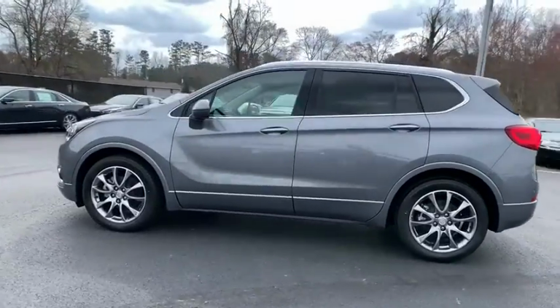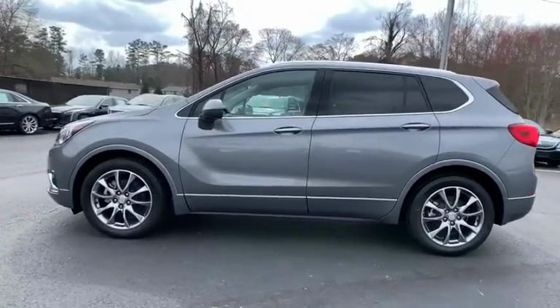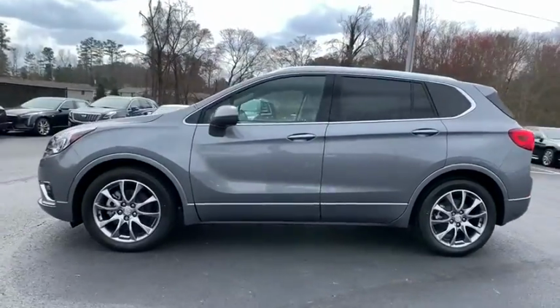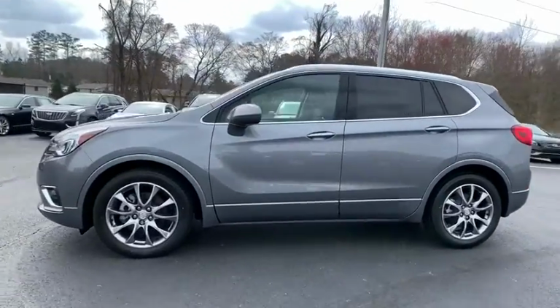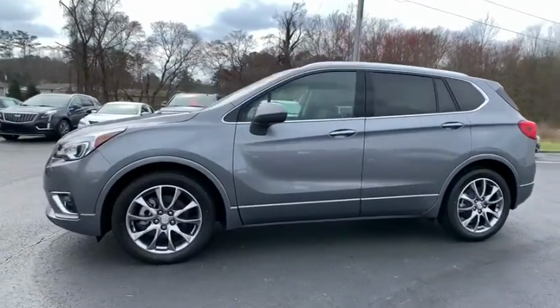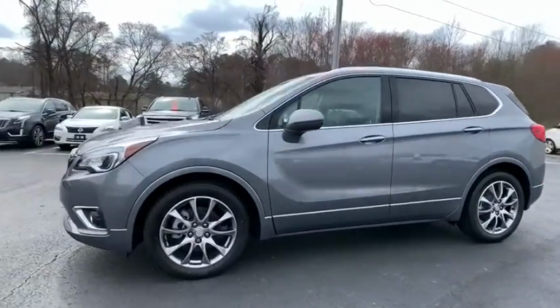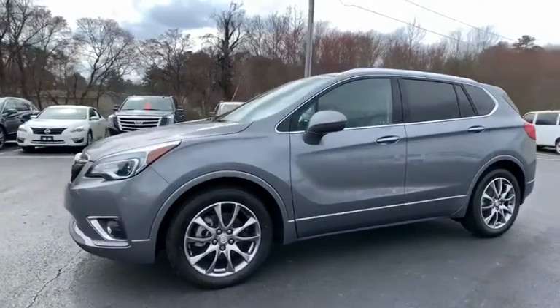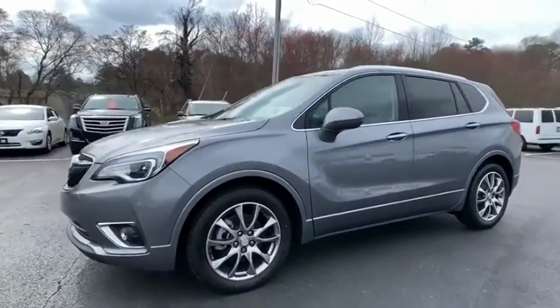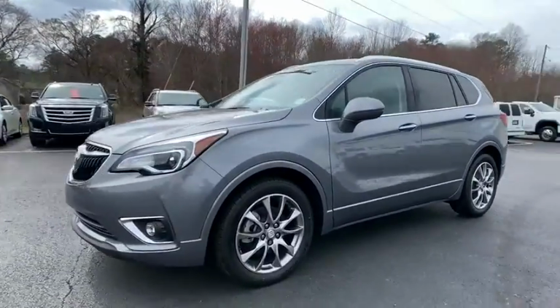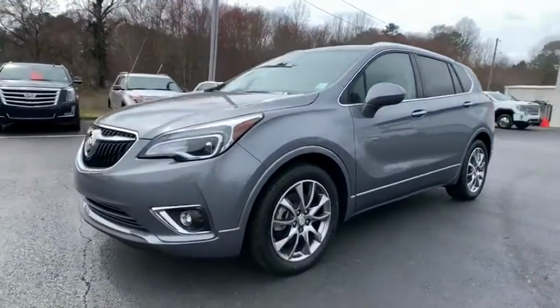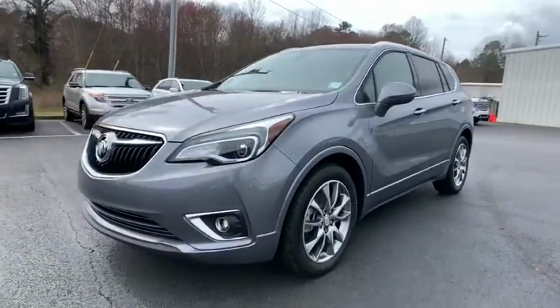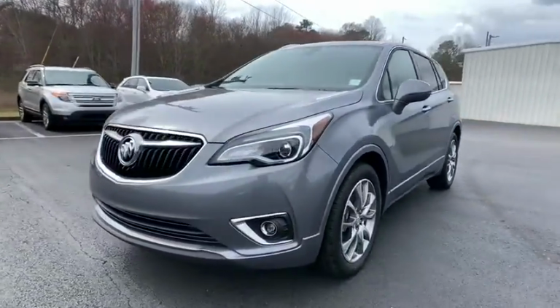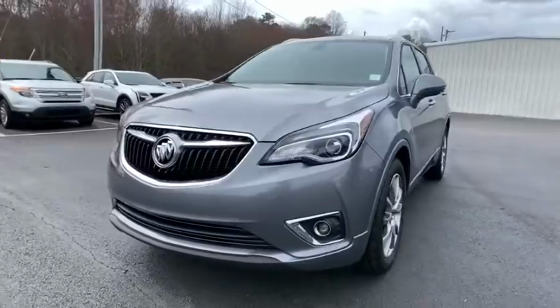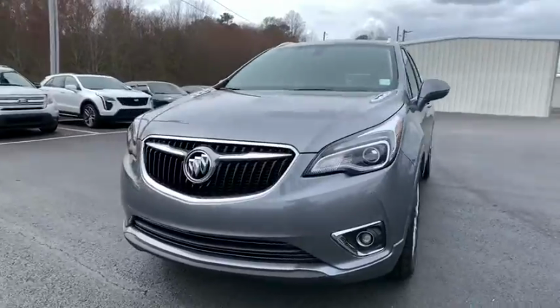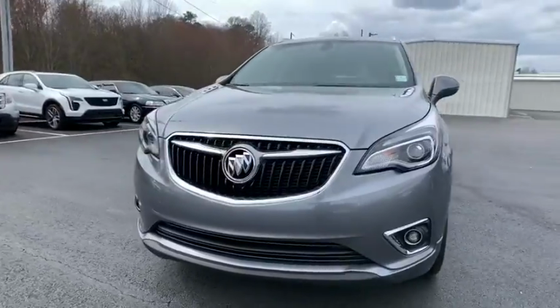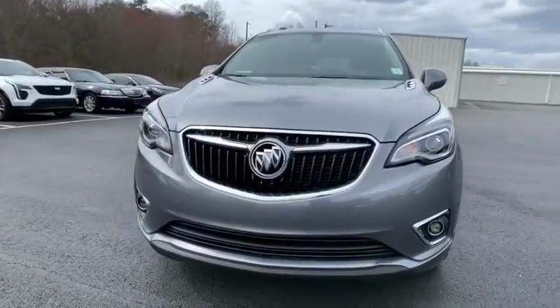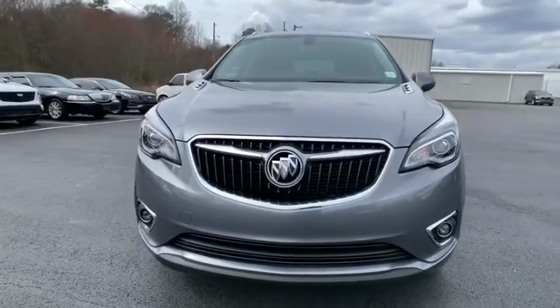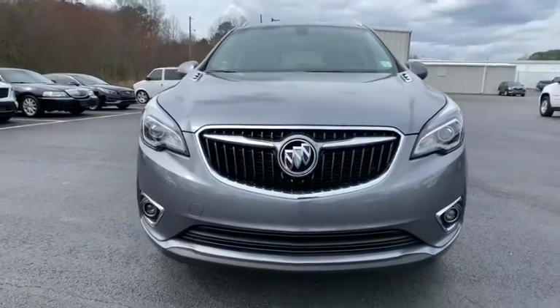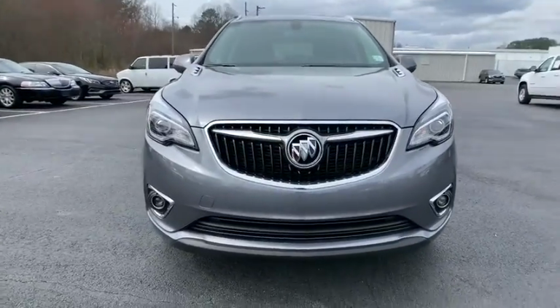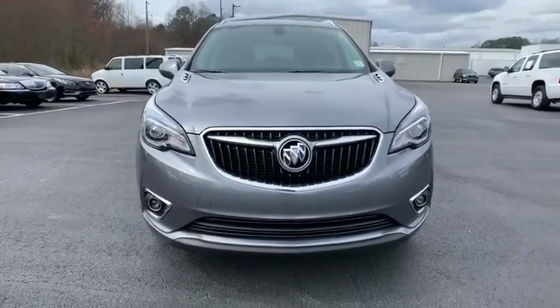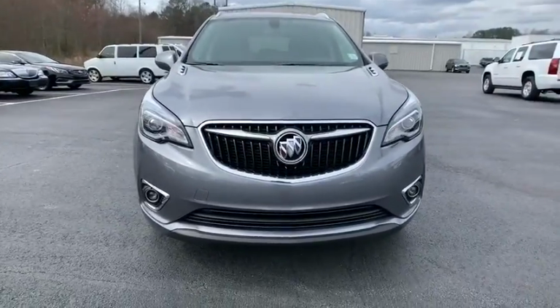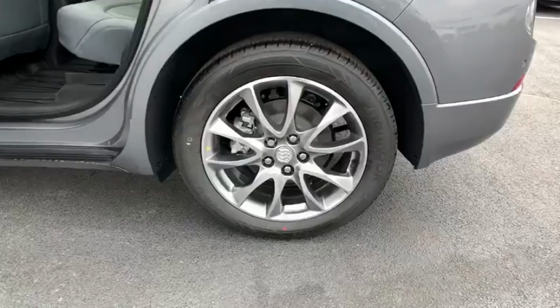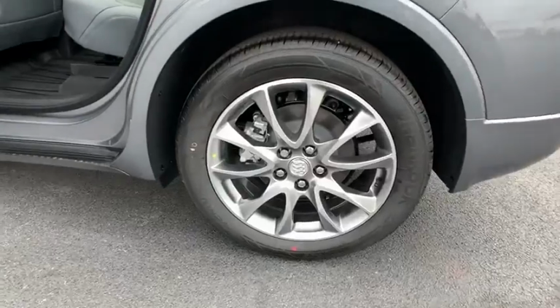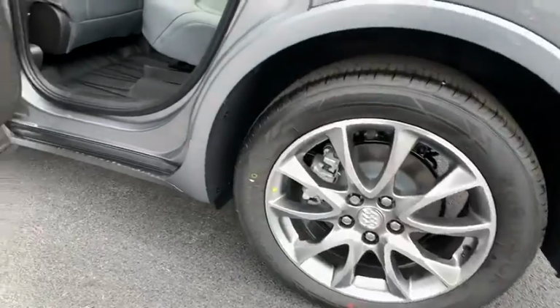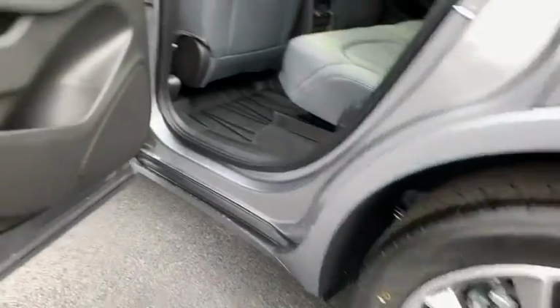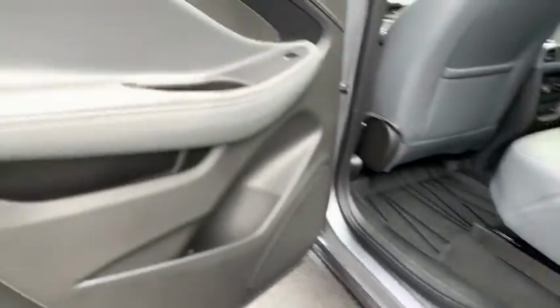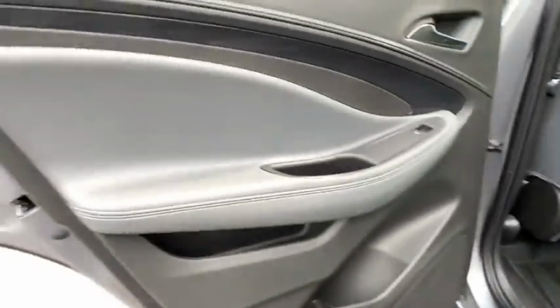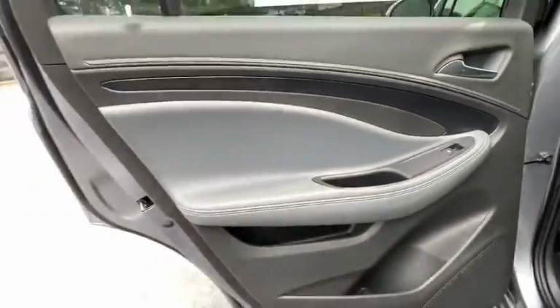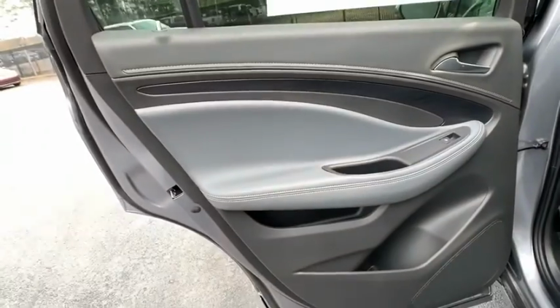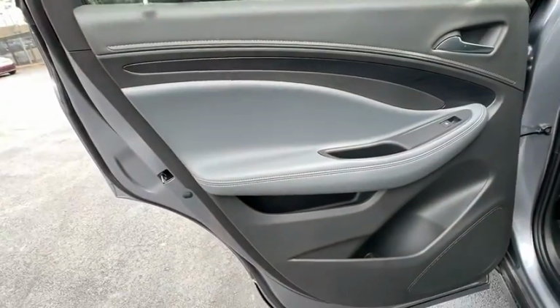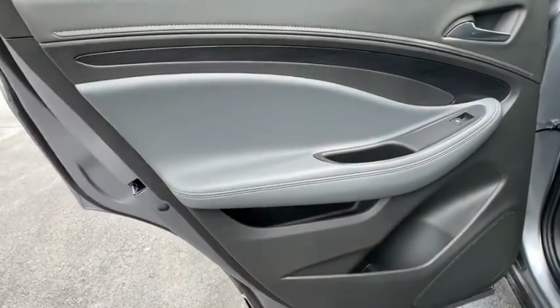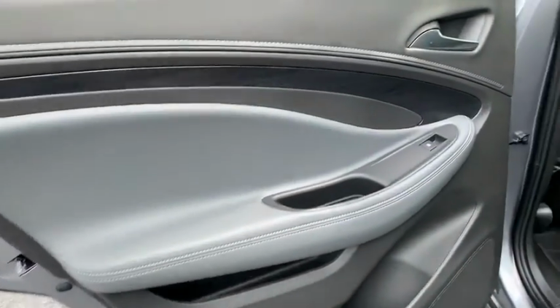The Envision's handsome exterior and well-styled cabin are appealing, while its value-packed features list serves as a cherry on top. Here are some of this vehicle's great options.